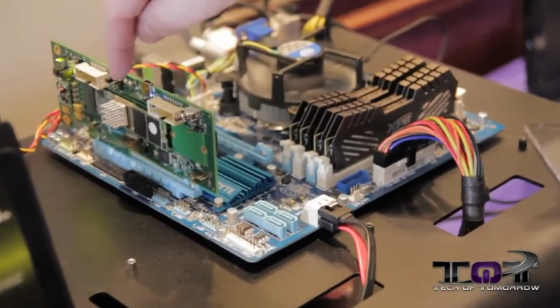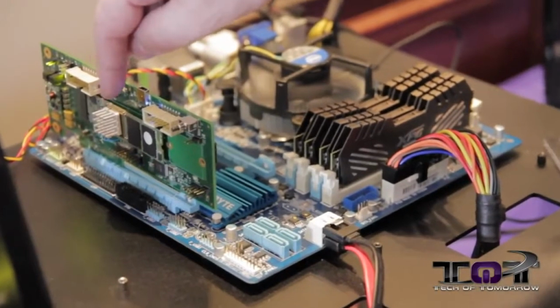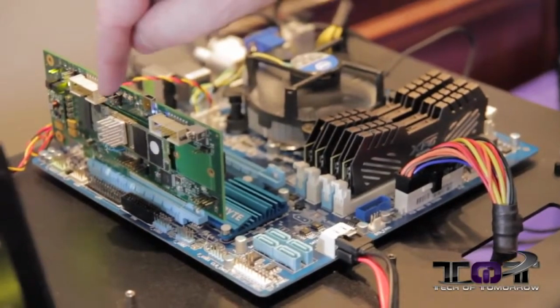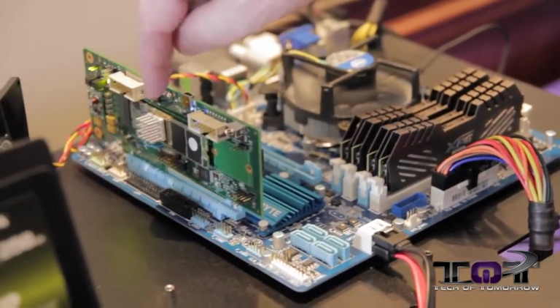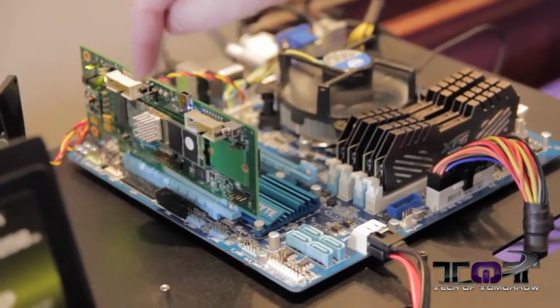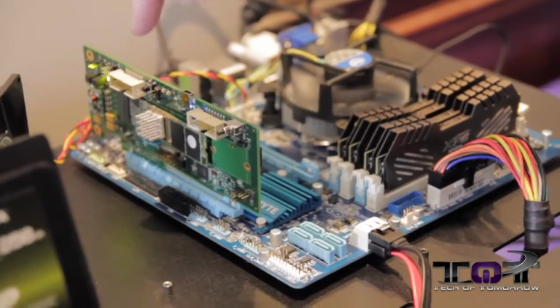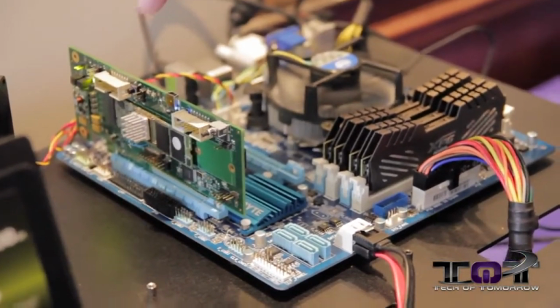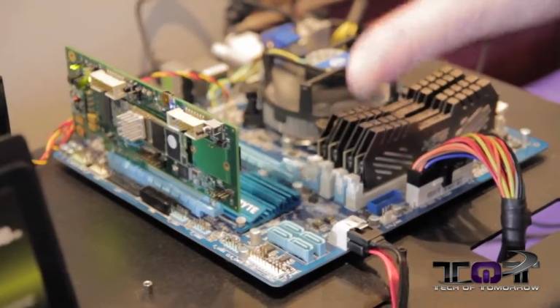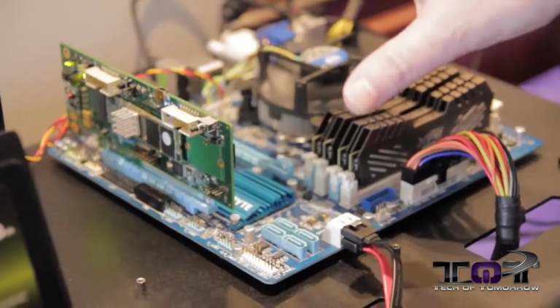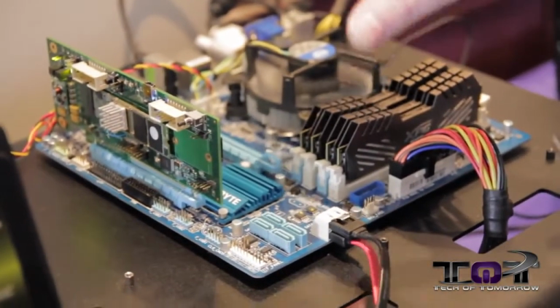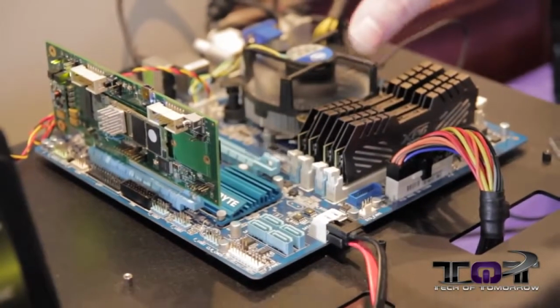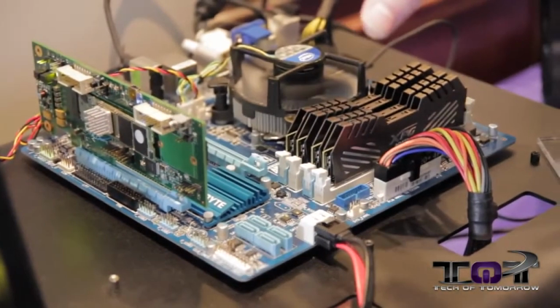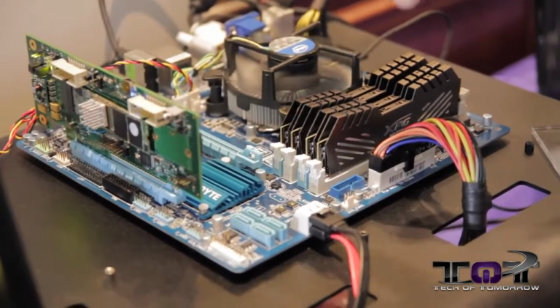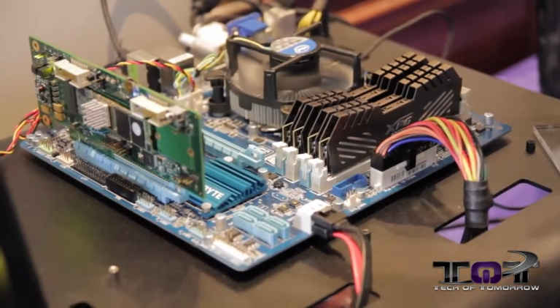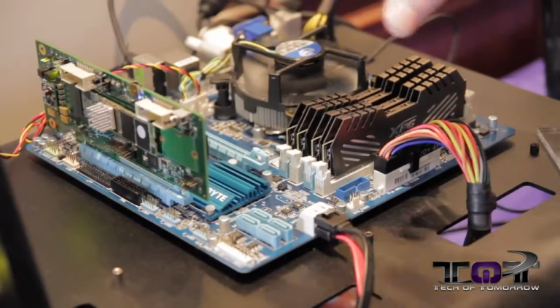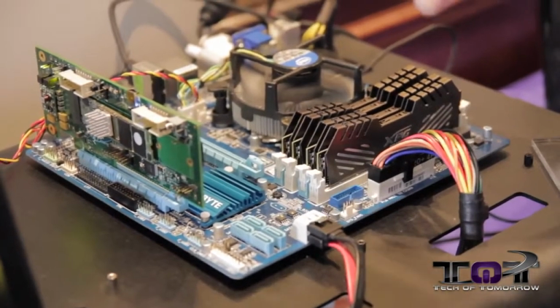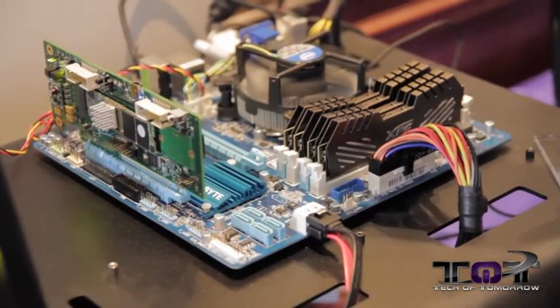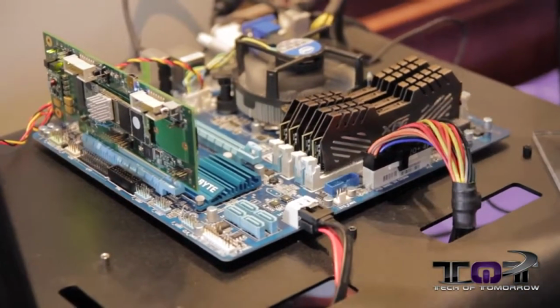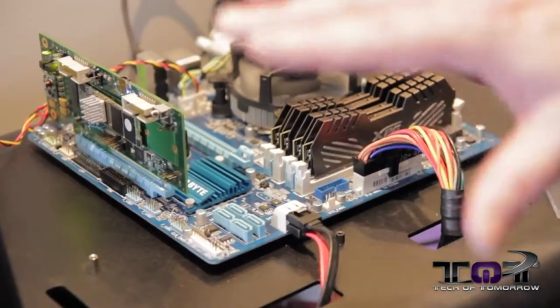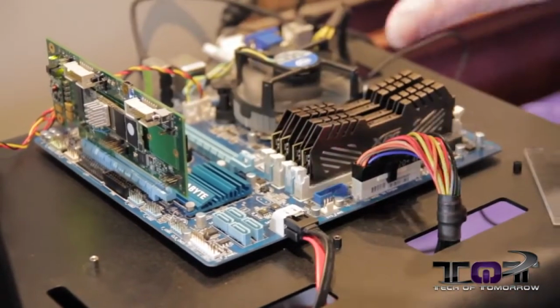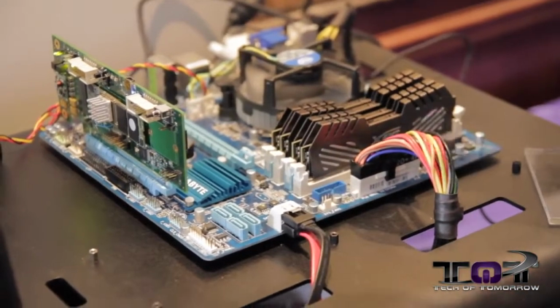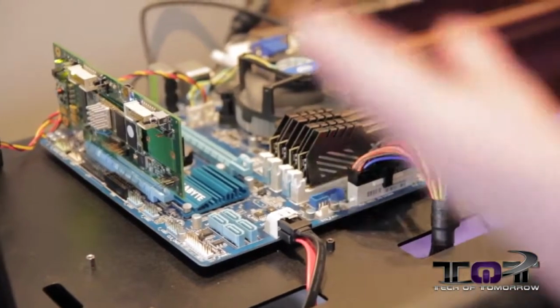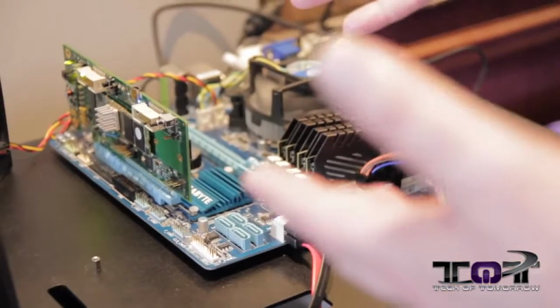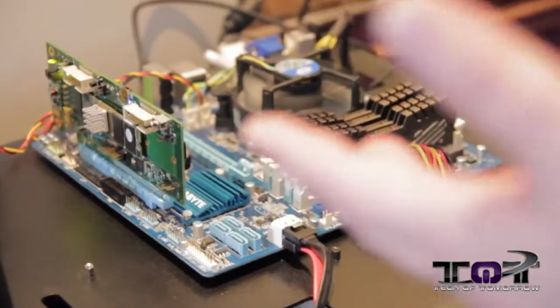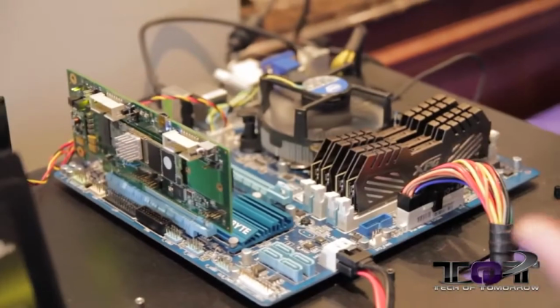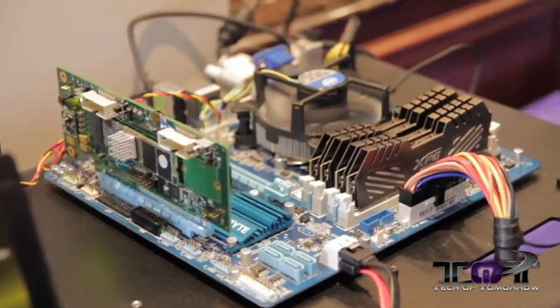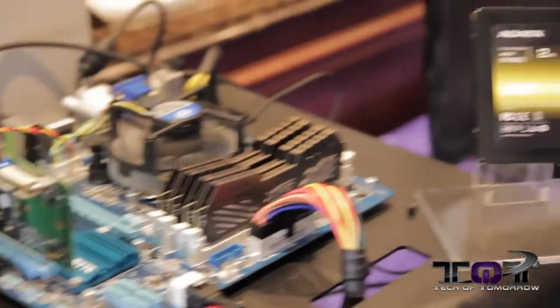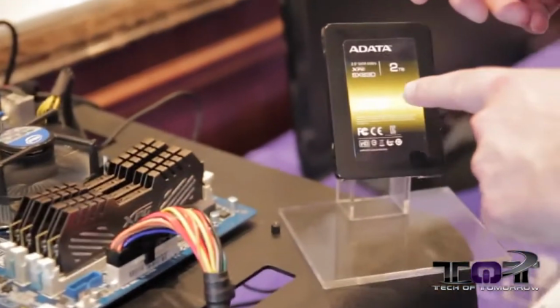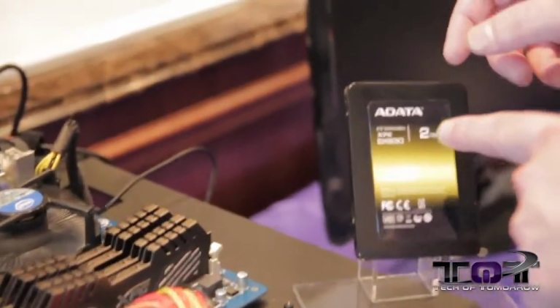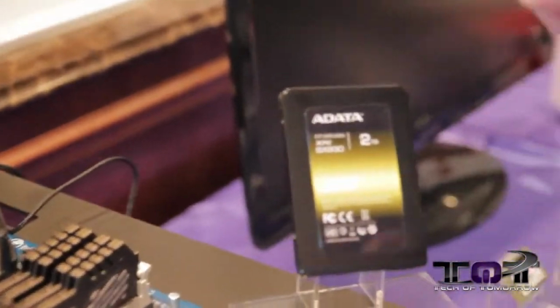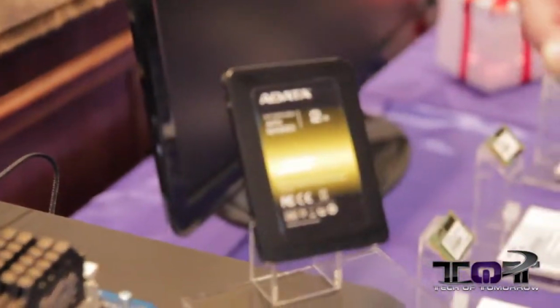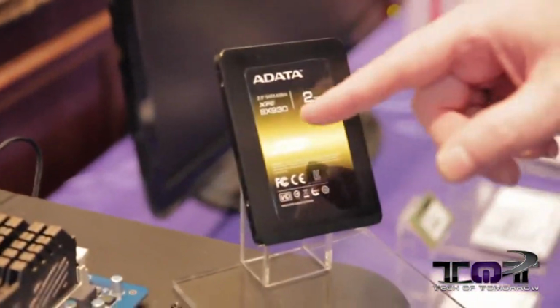This is the new NGFF M.2 technology. Current motherboards won't be able to use this, but with eight changes to a motherboard, LSI said they'll be working with everybody so you'll be able to get this technology very soon. We also have a new proposed two terabyte drive coming out.